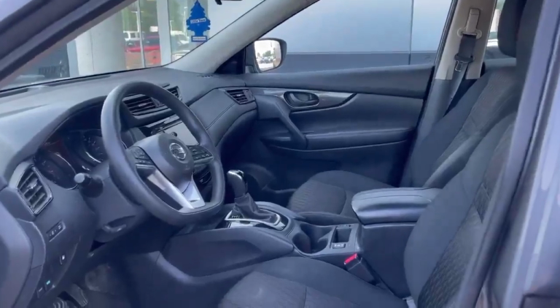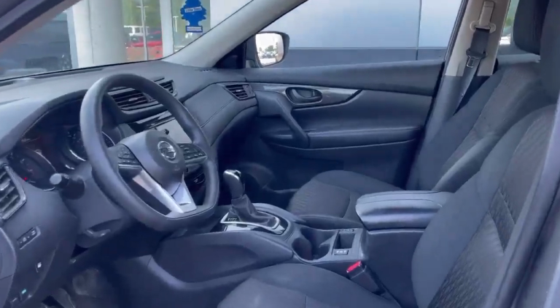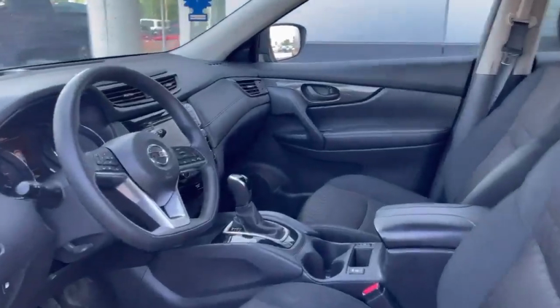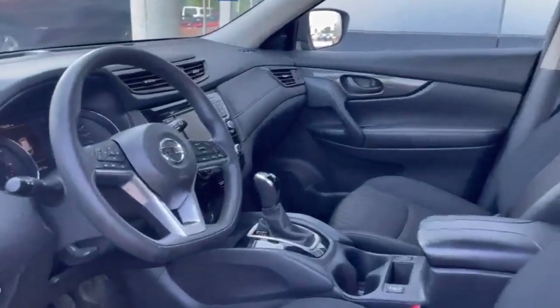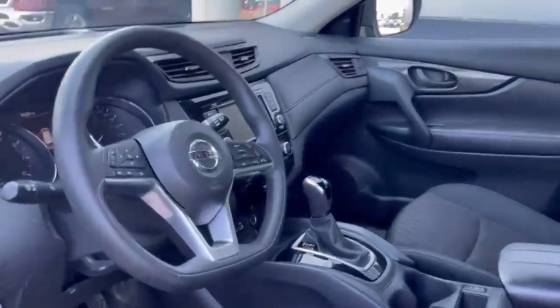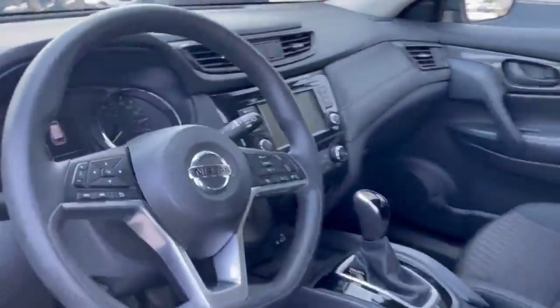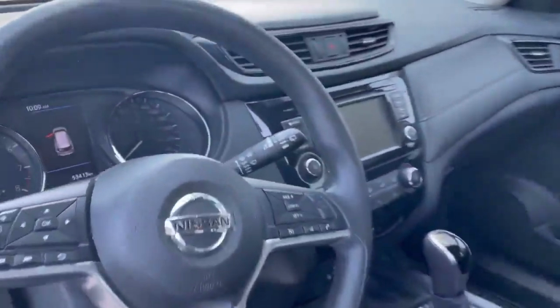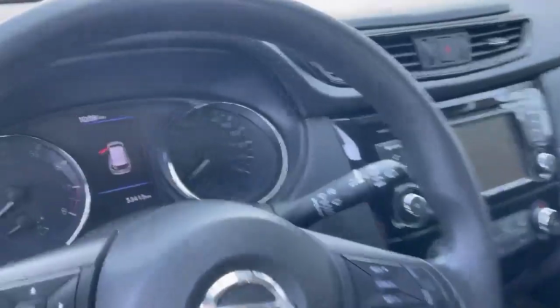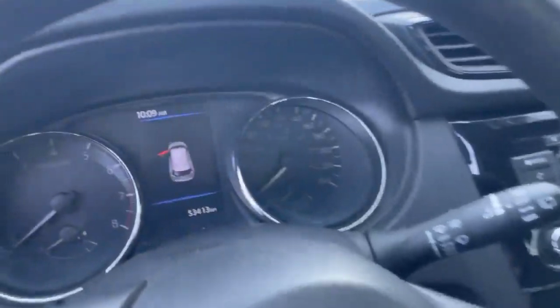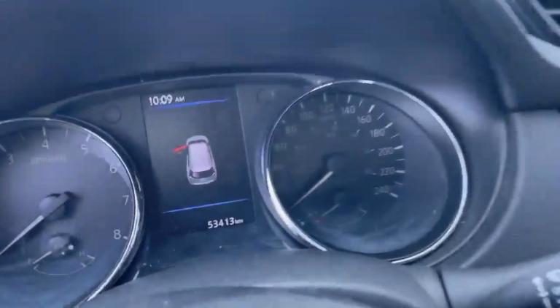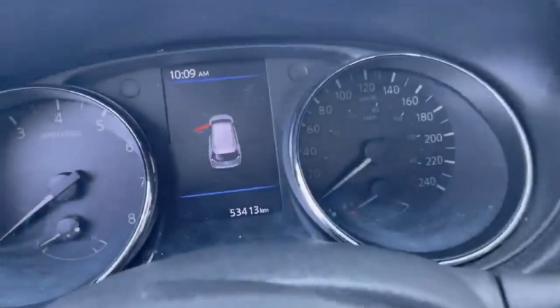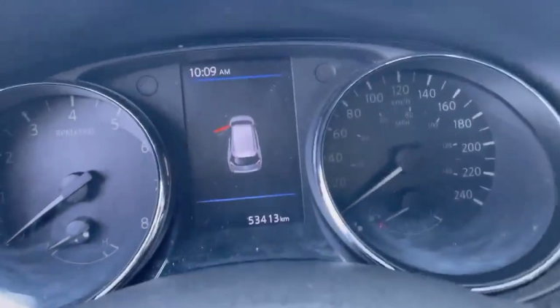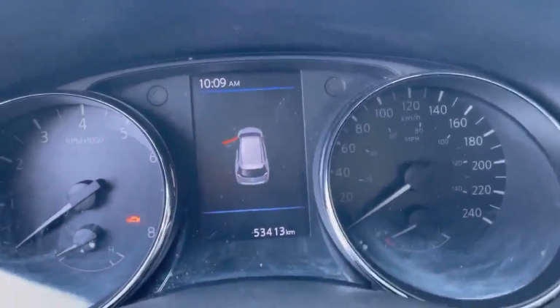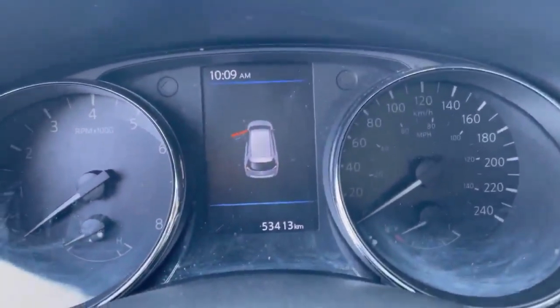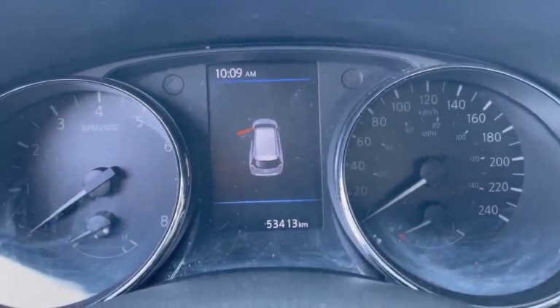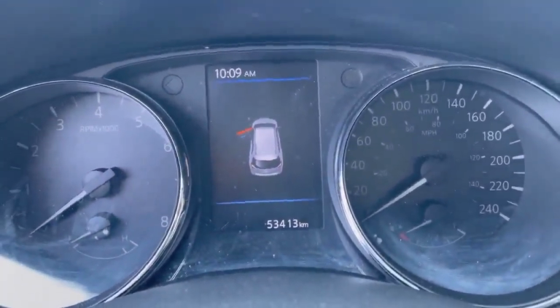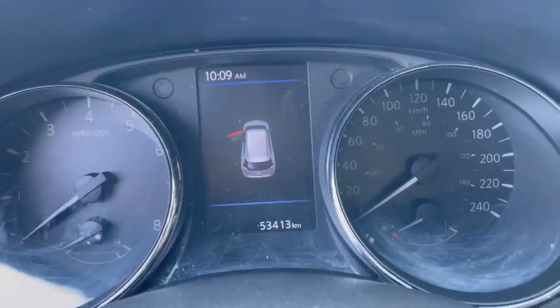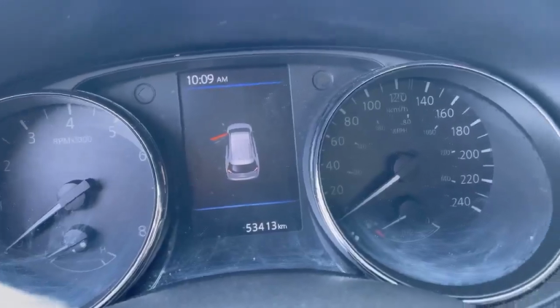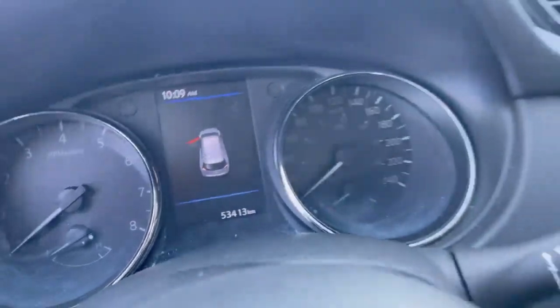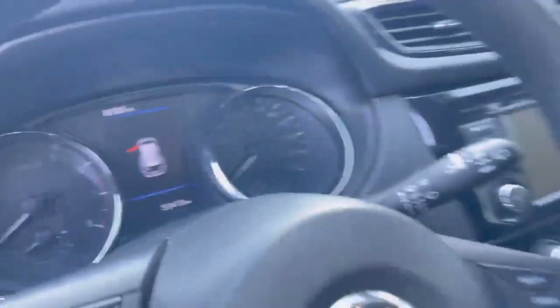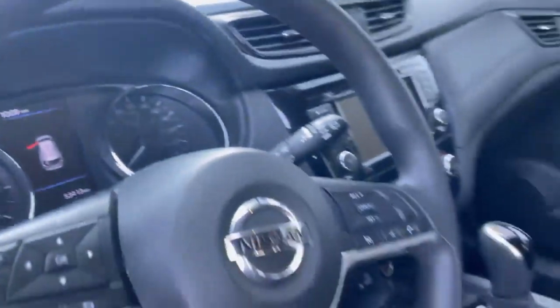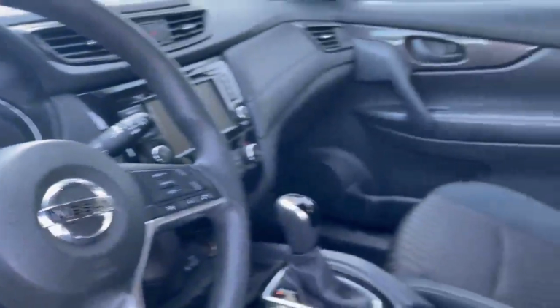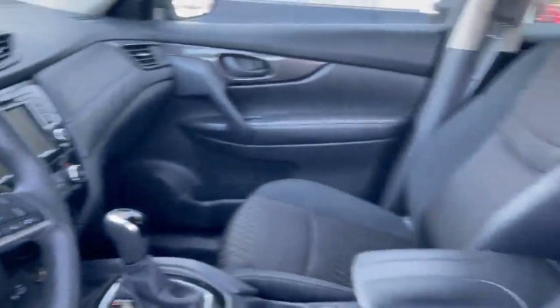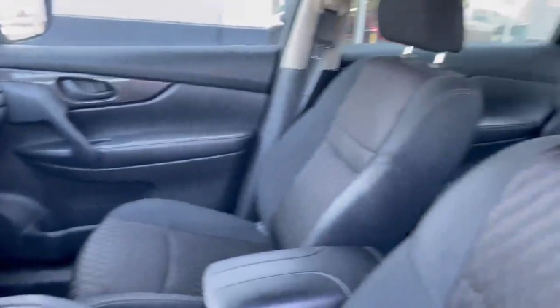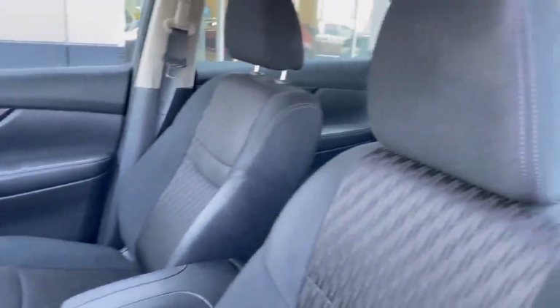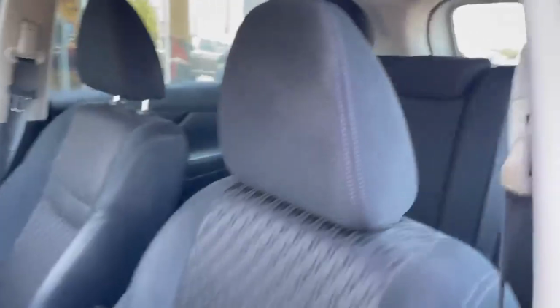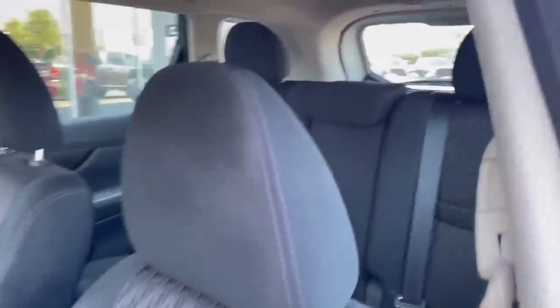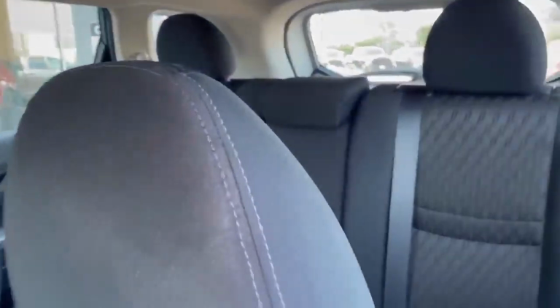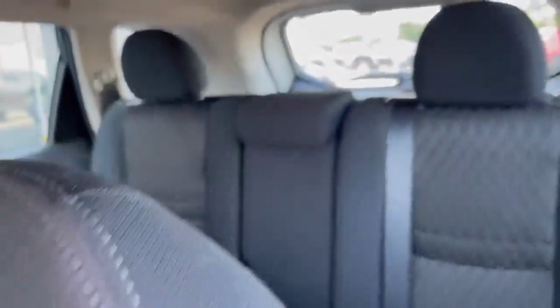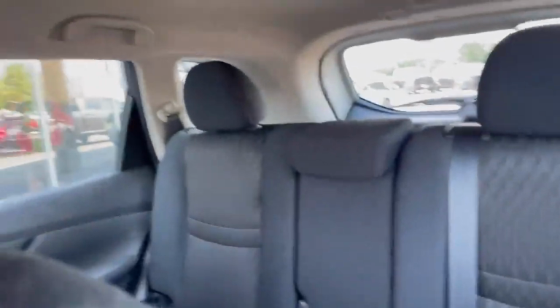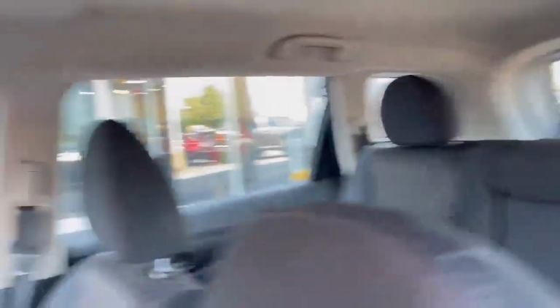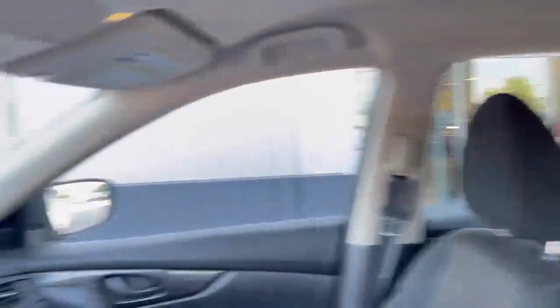When we open the door, we can see the vehicle is only 53,000 kilometers. It's a very low mileage for a 2019 vehicle. Interior is nice and clean.